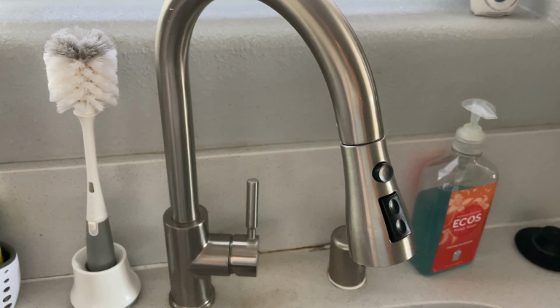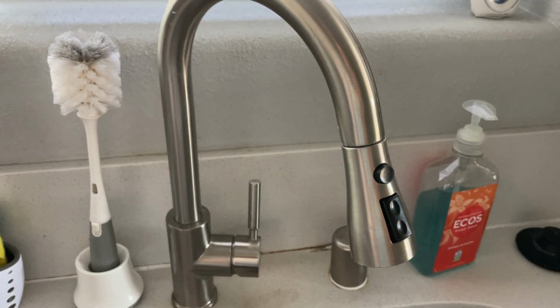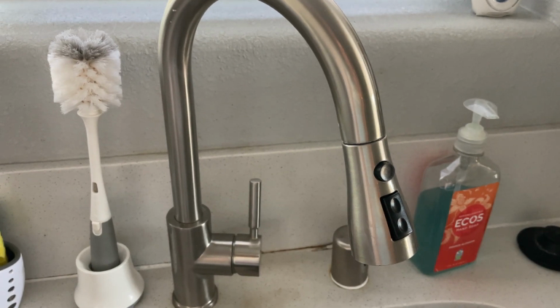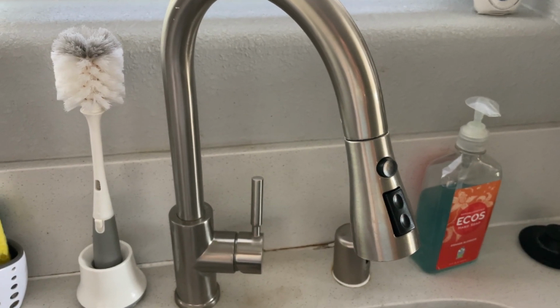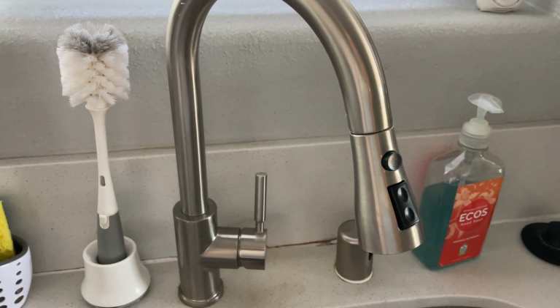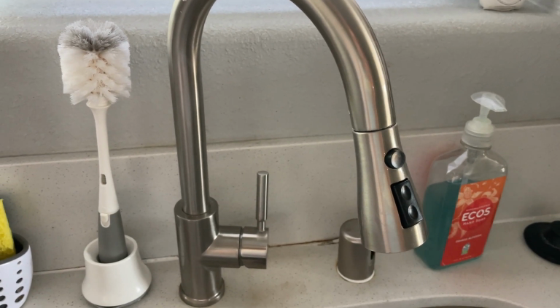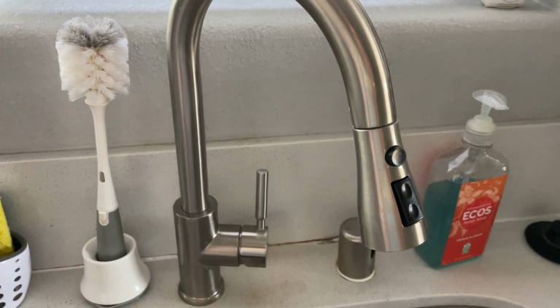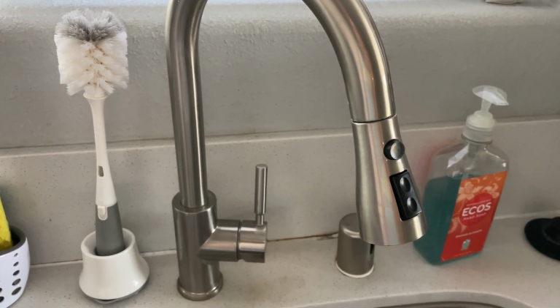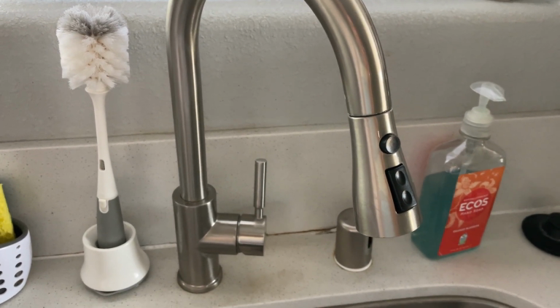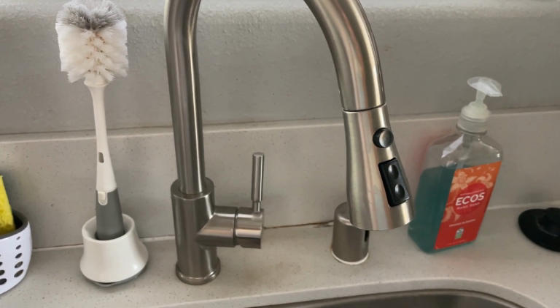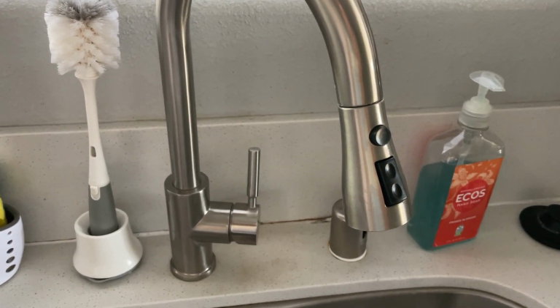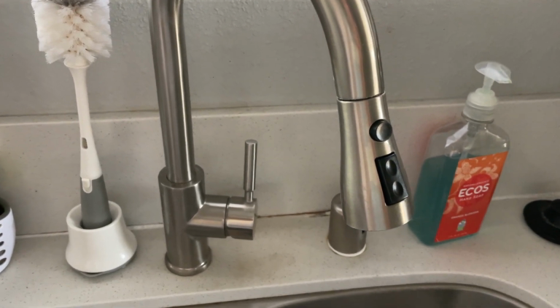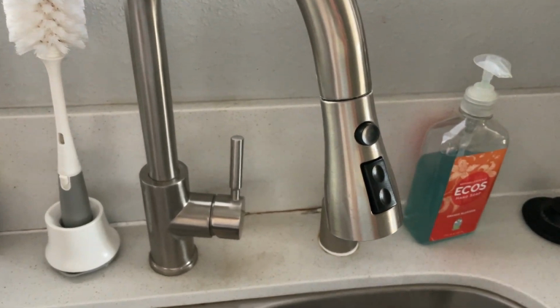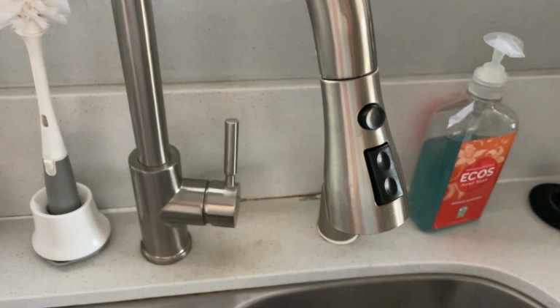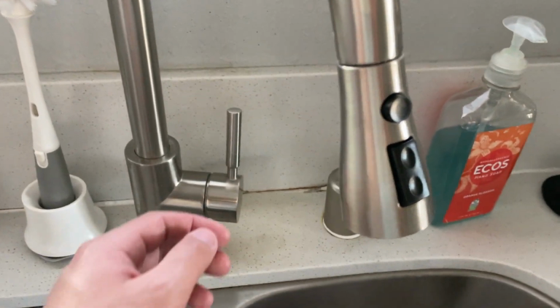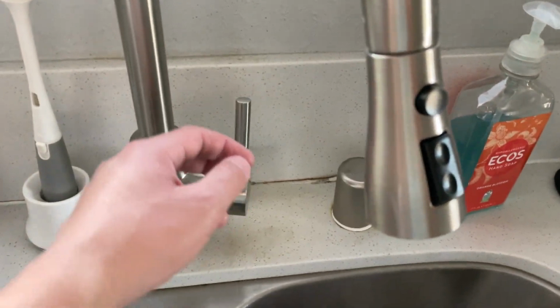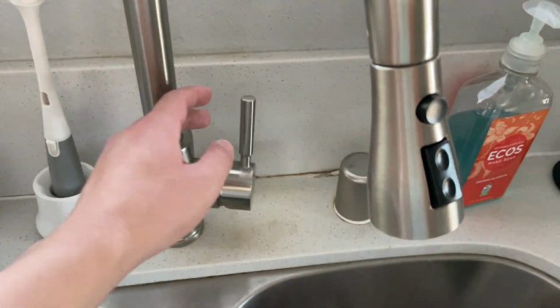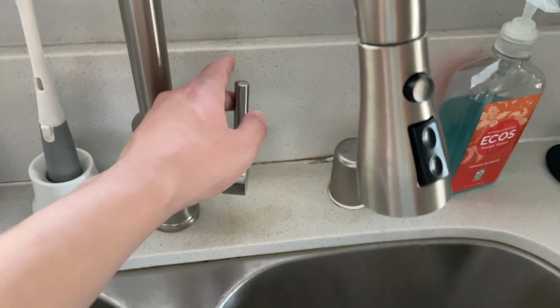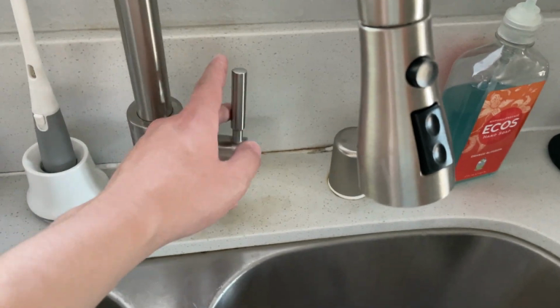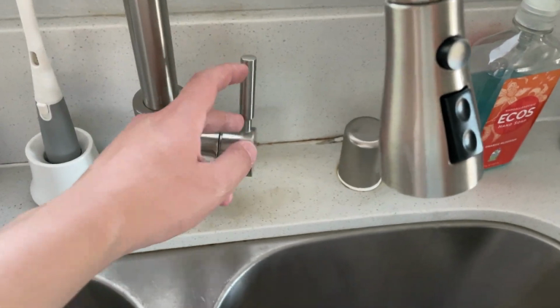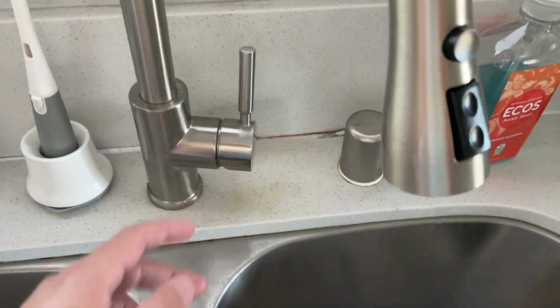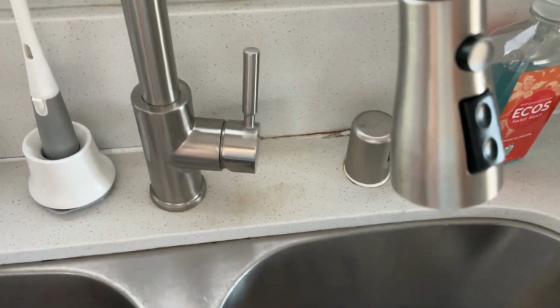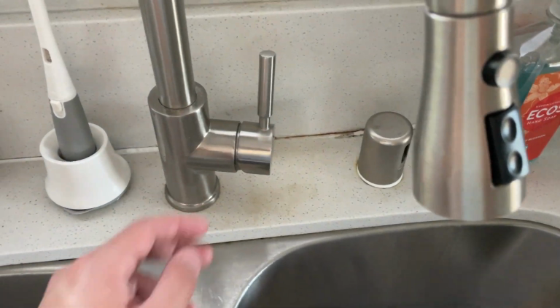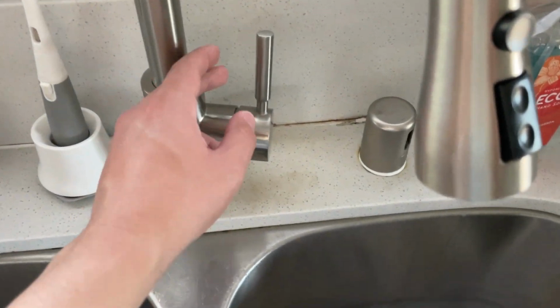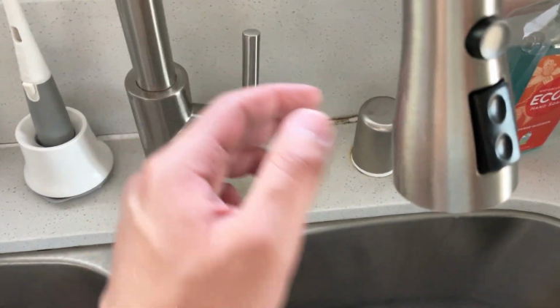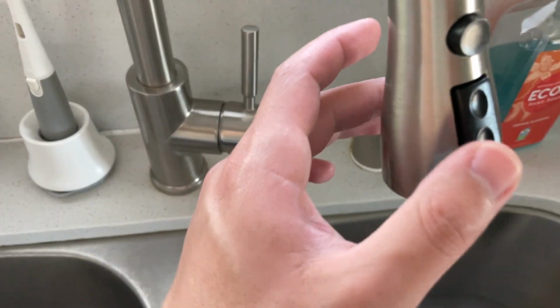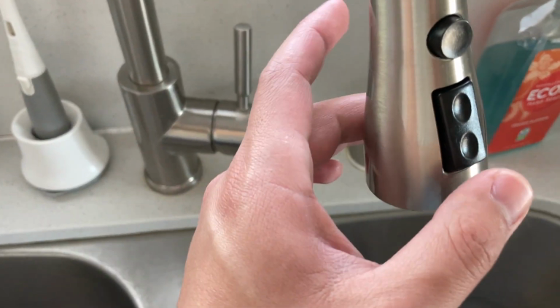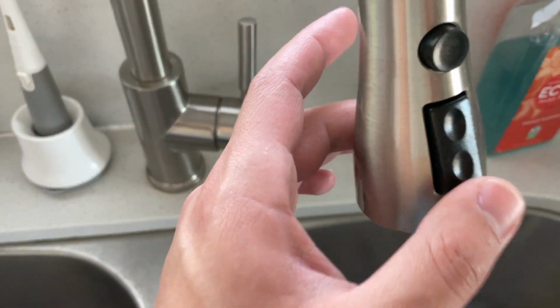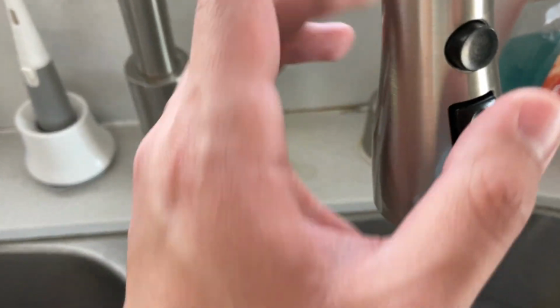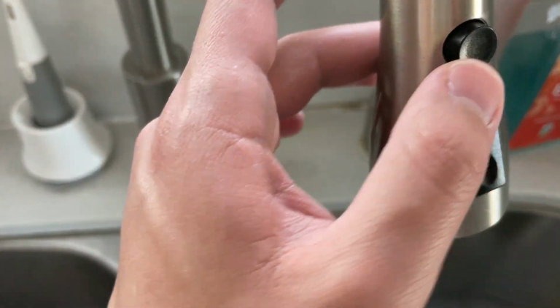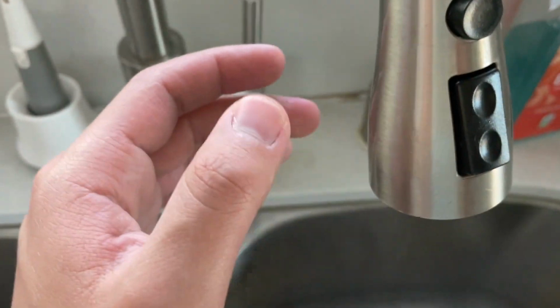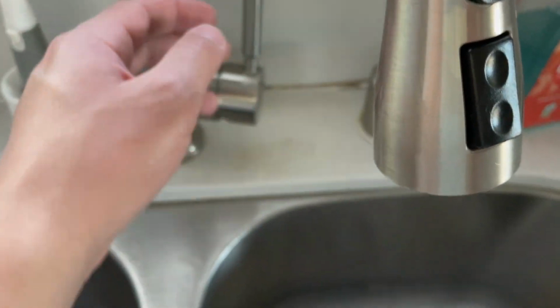Hey everybody, this is a quick review of the WiiWii faucet. This is the kitchen faucet here. This one has got a cool amount of features, which is nice.